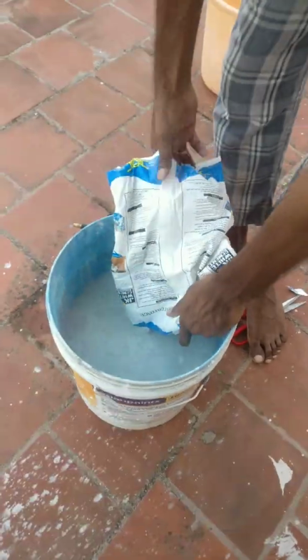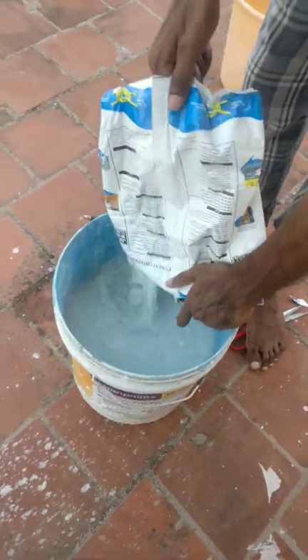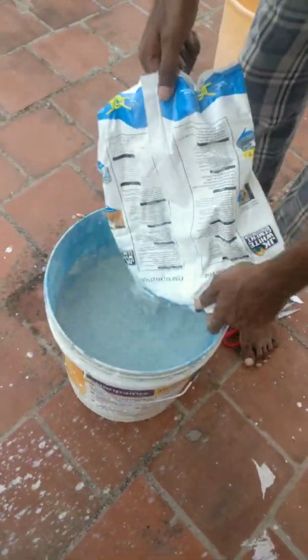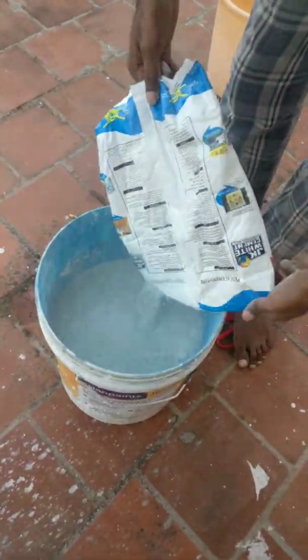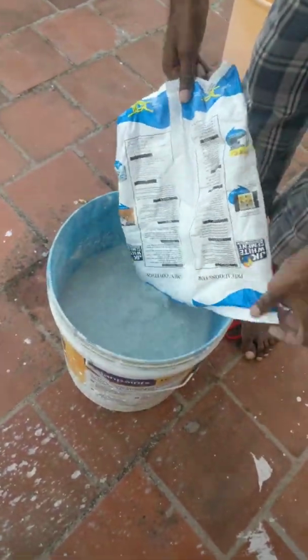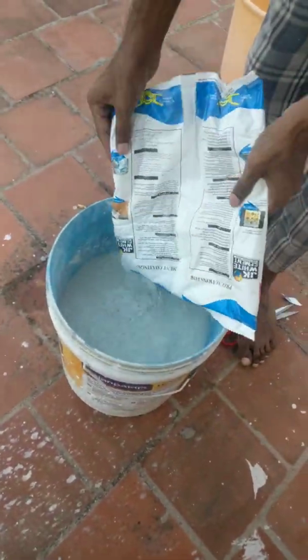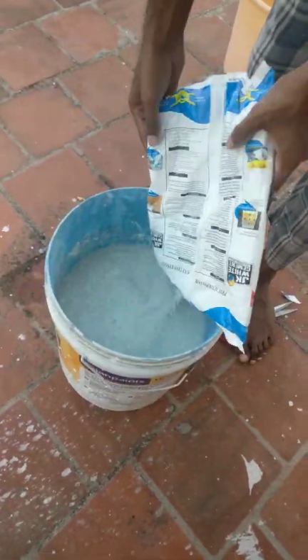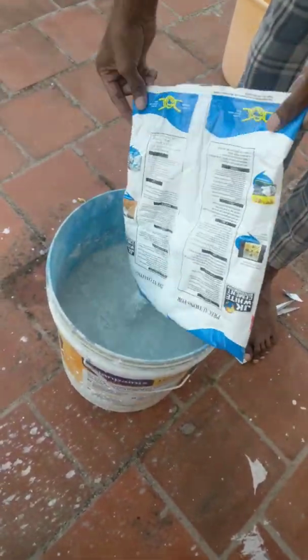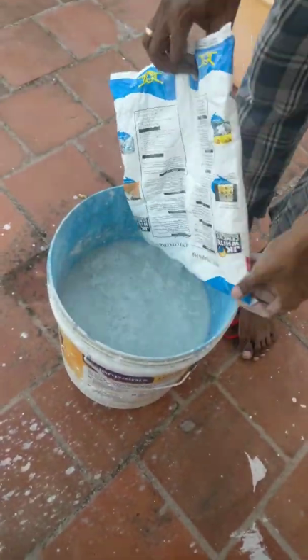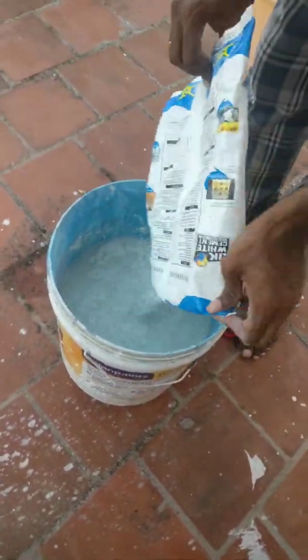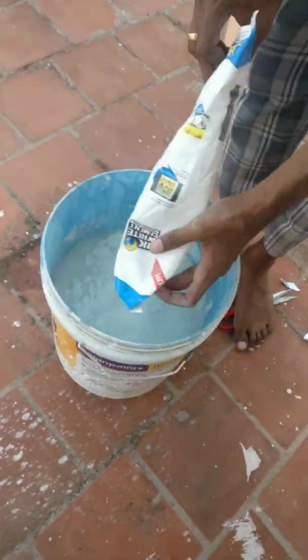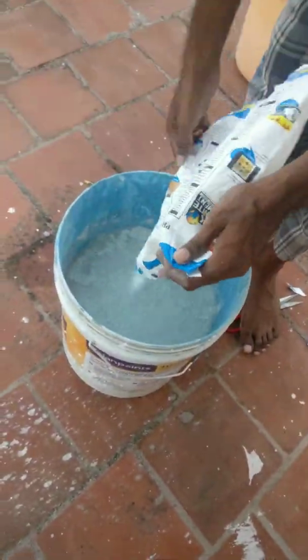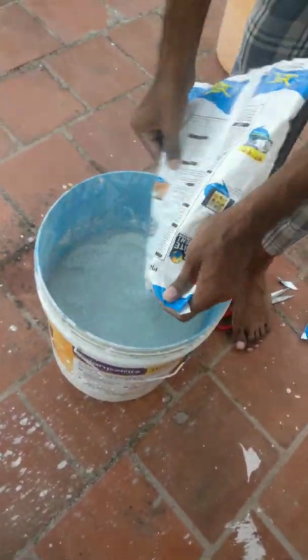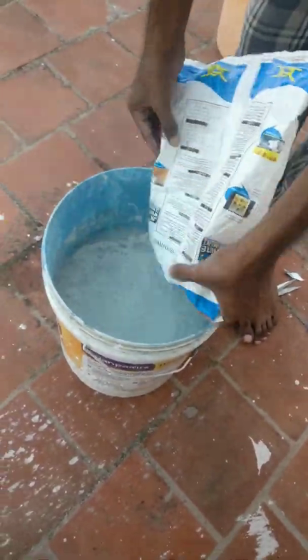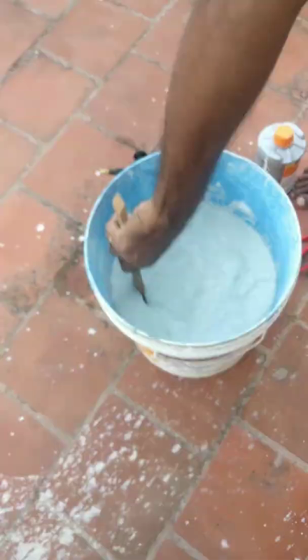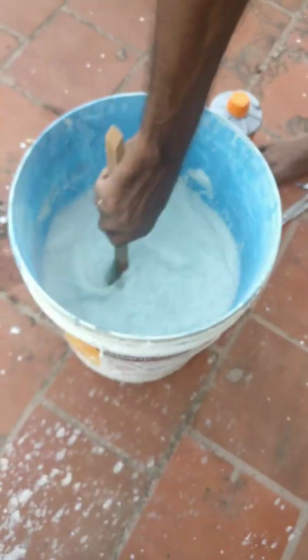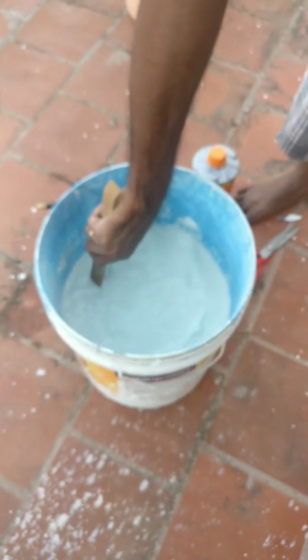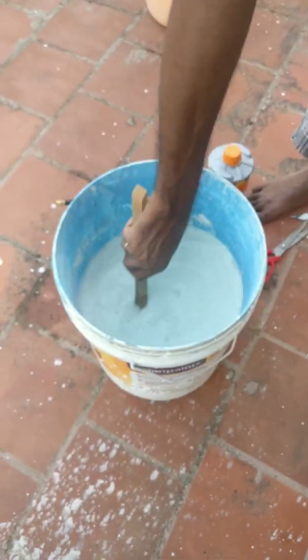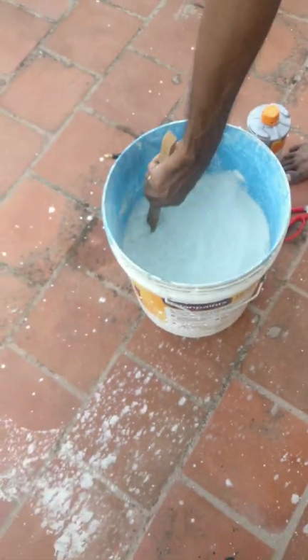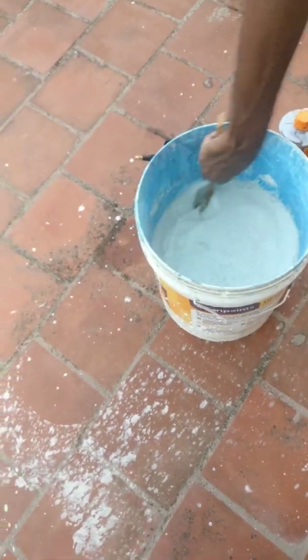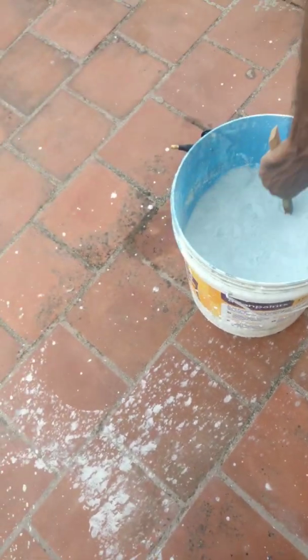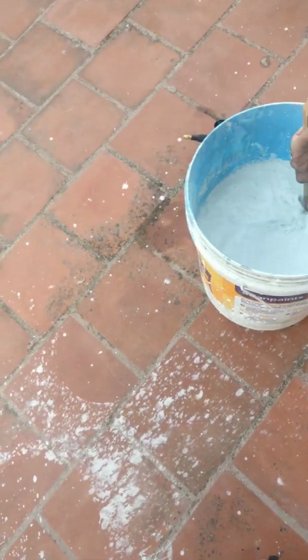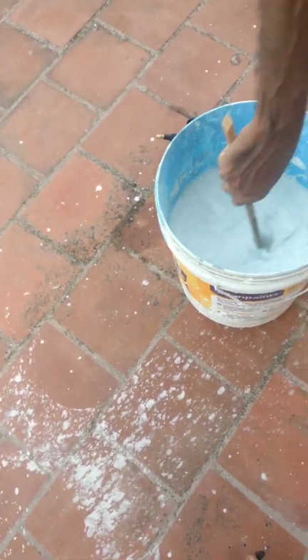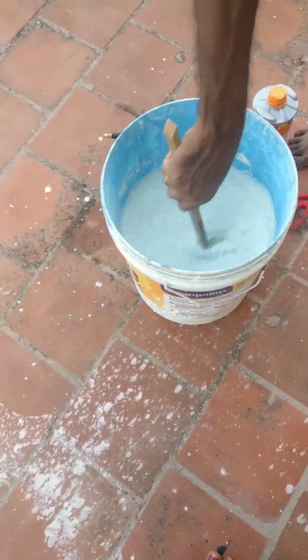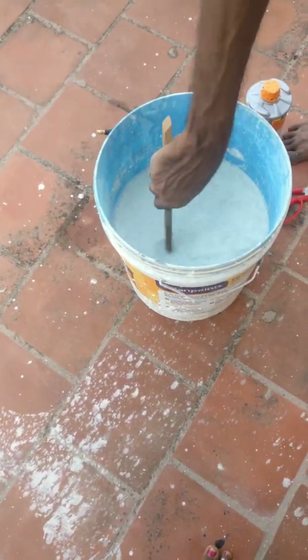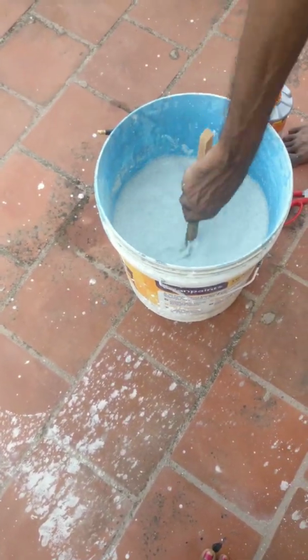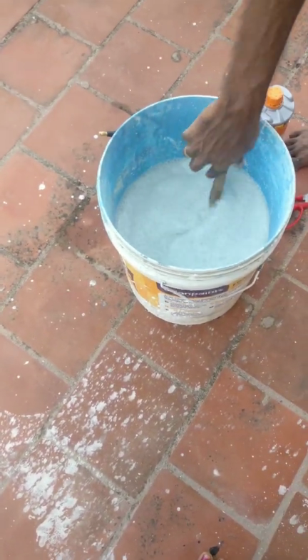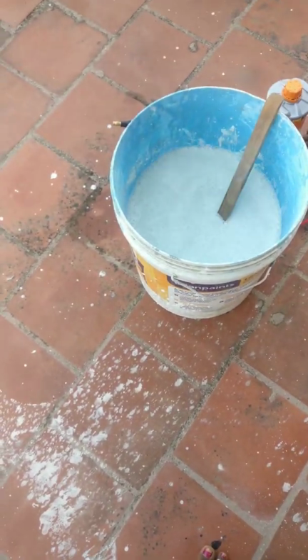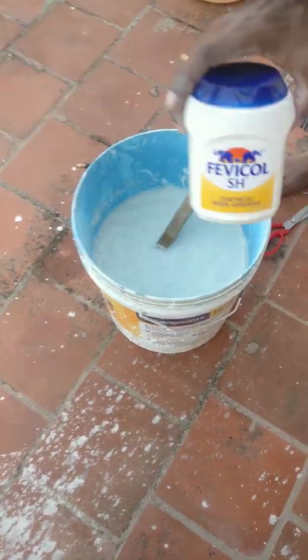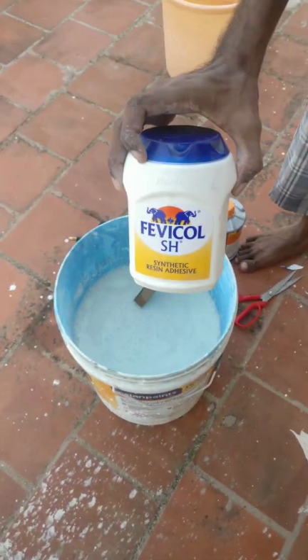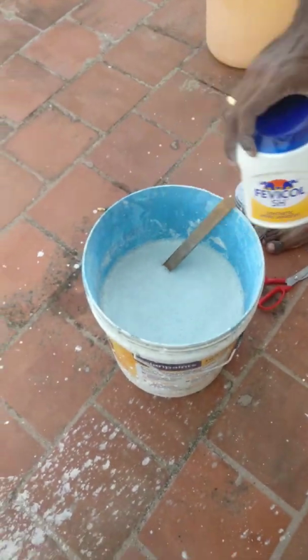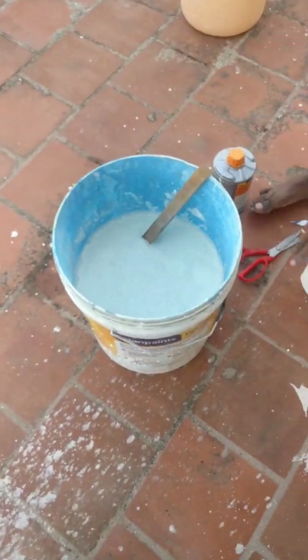I'll add more. Next, it's cement — put the cement in and give it a good mix.